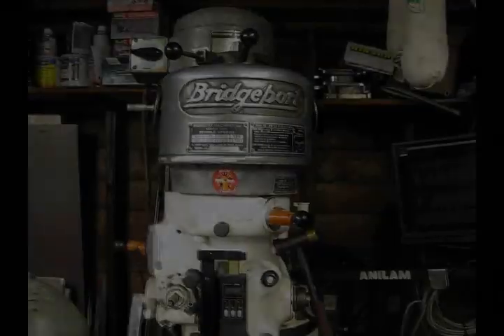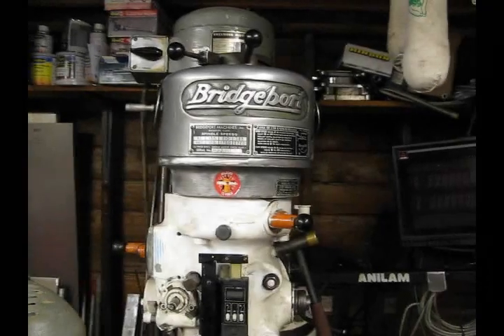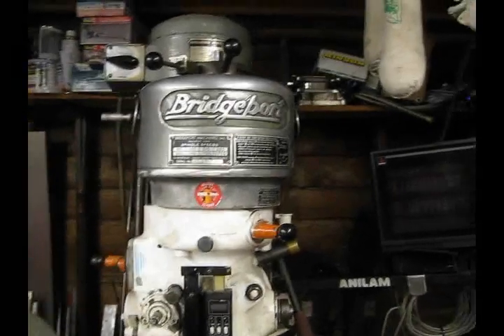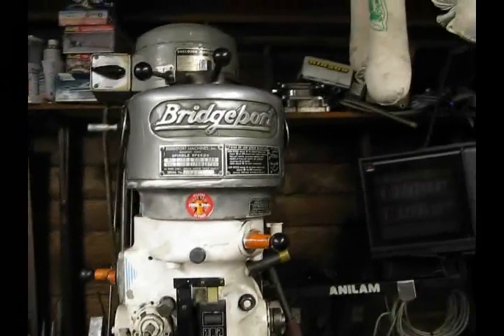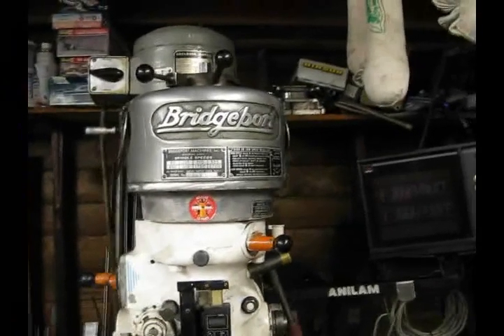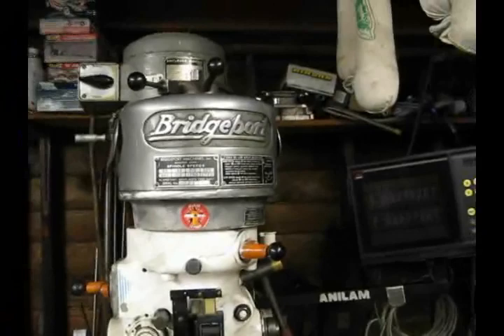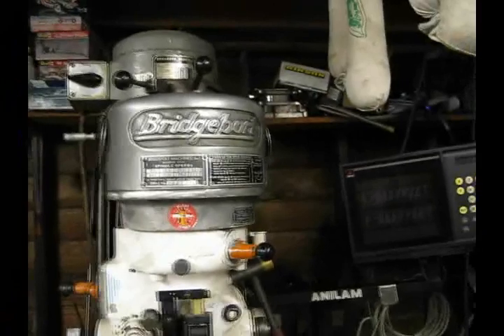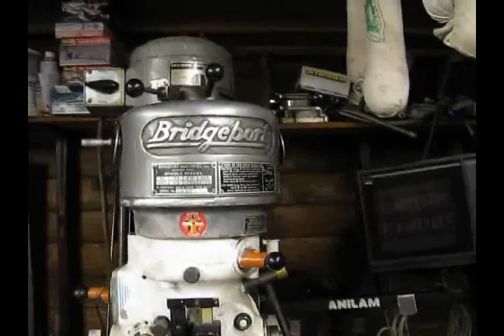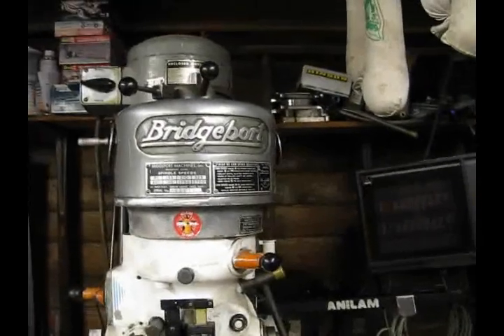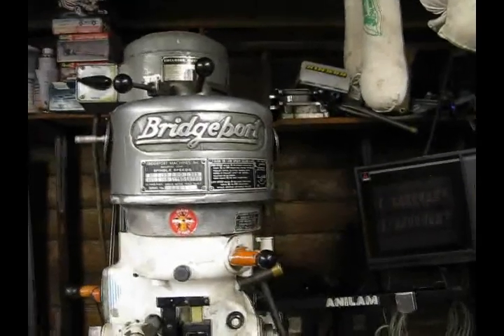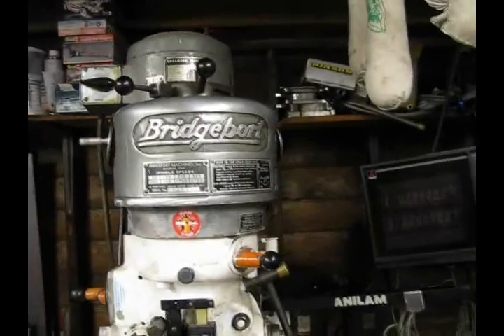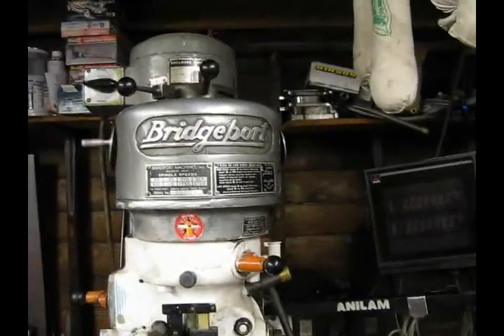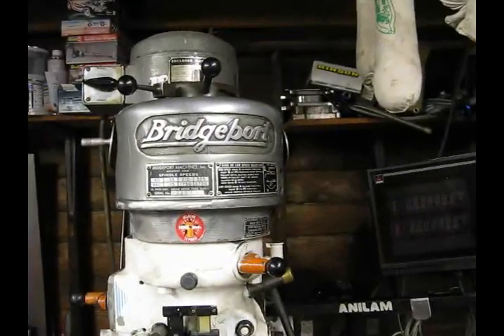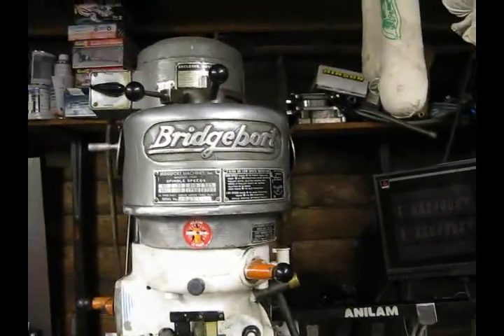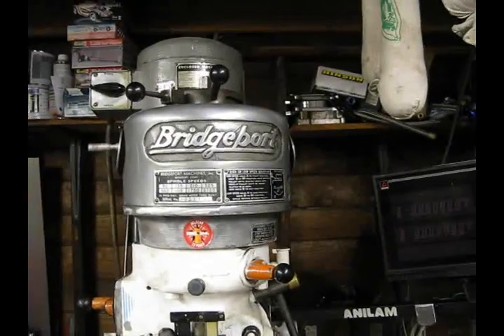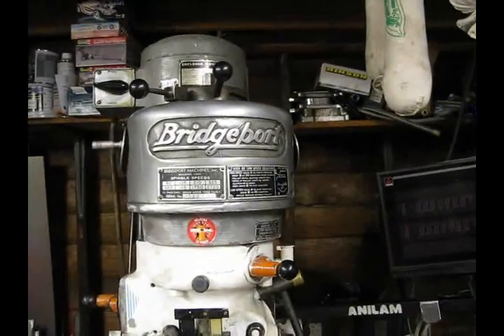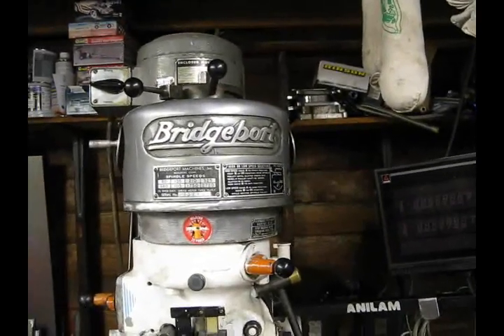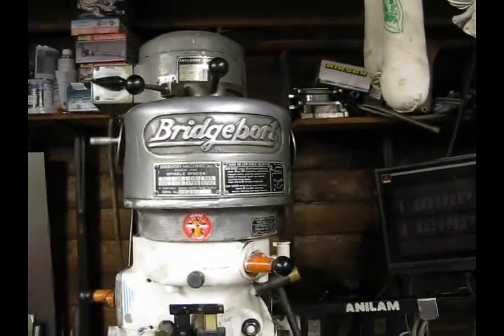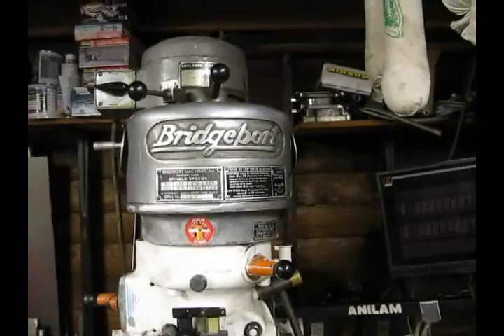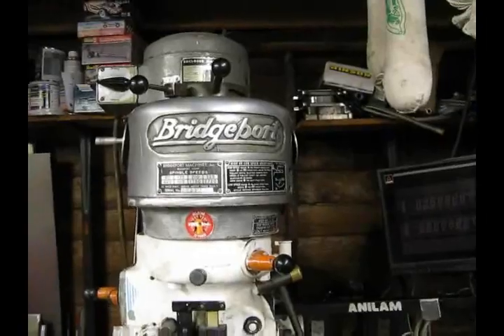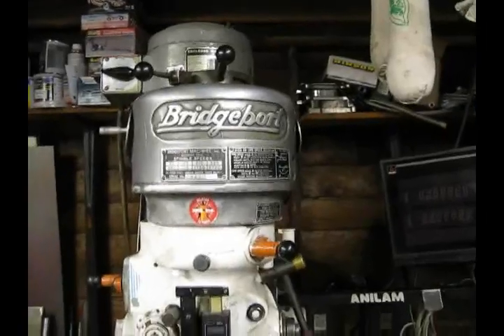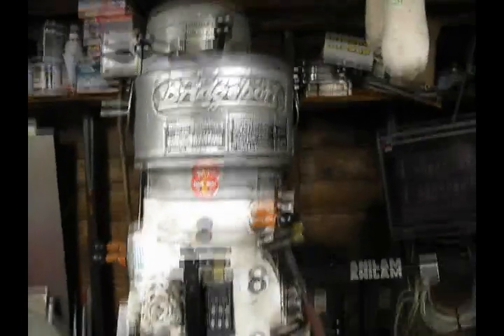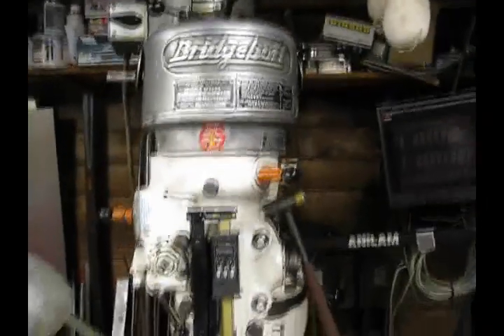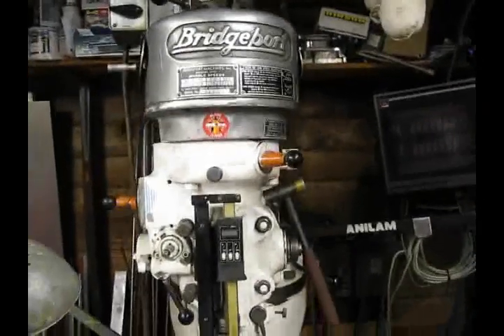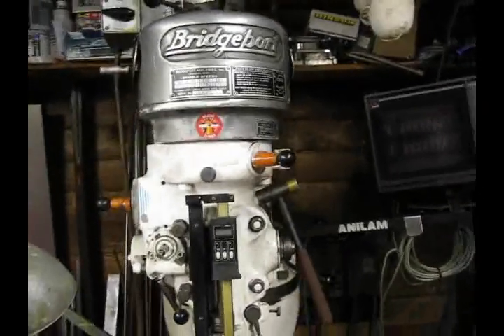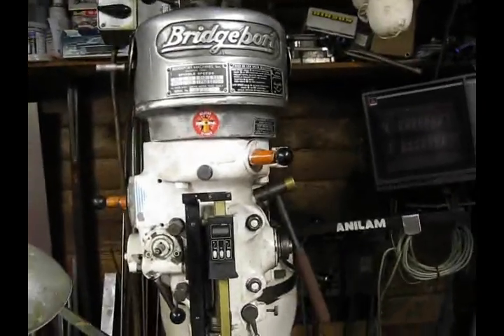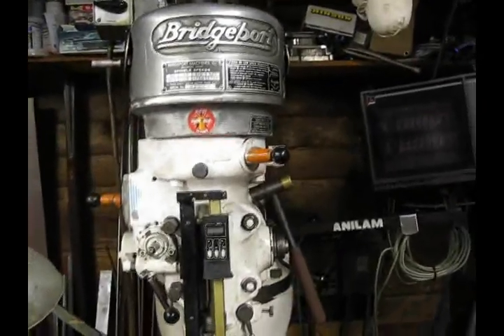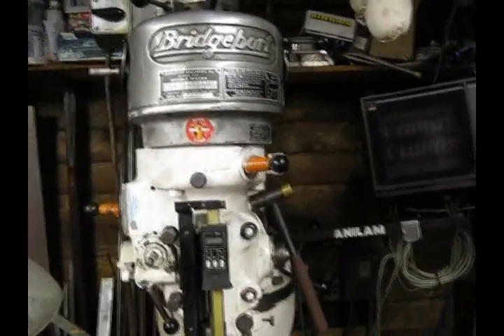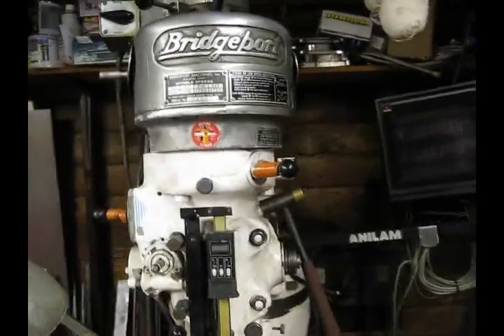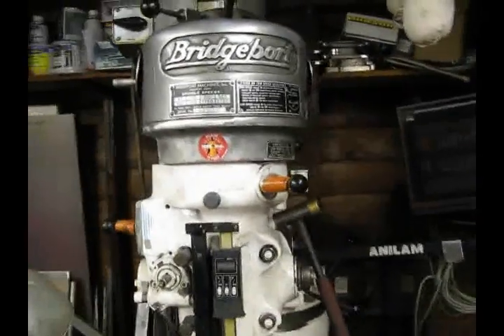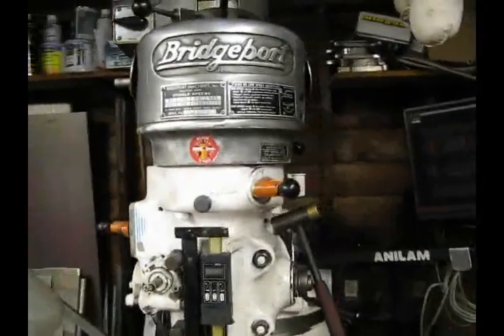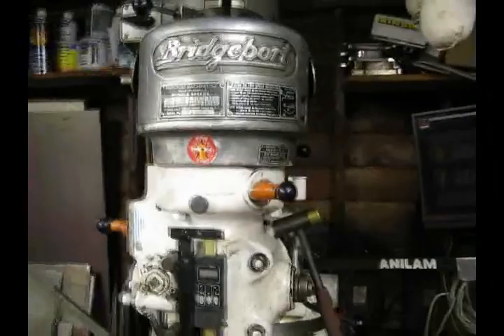Today I want to discuss and show you how to tram the head on a Bridgeport mill. This will work for a Bridgeport or any of the imports or clones, as long as you have a head that can tilt left to right and up and down.